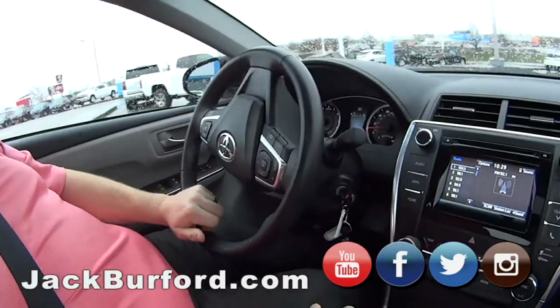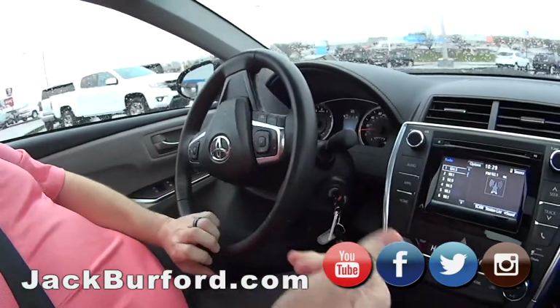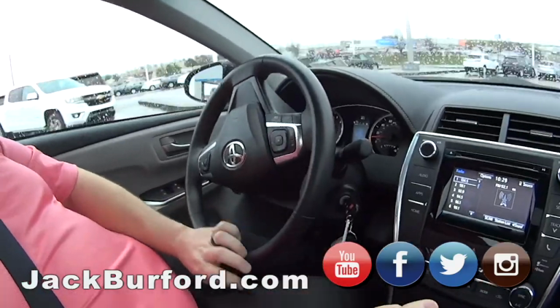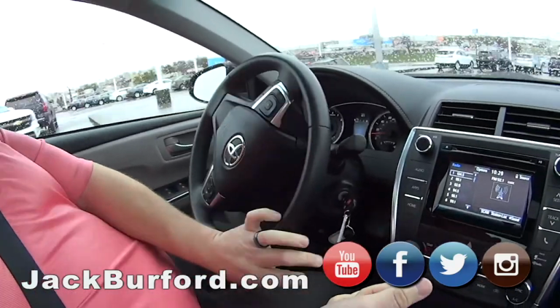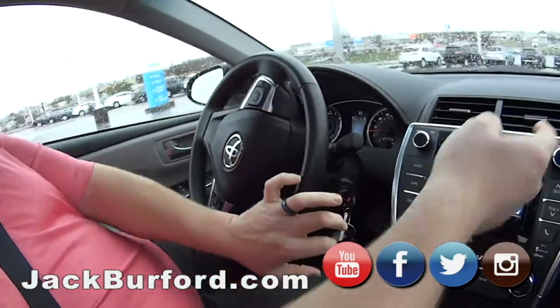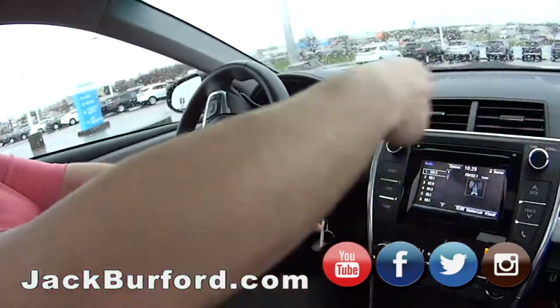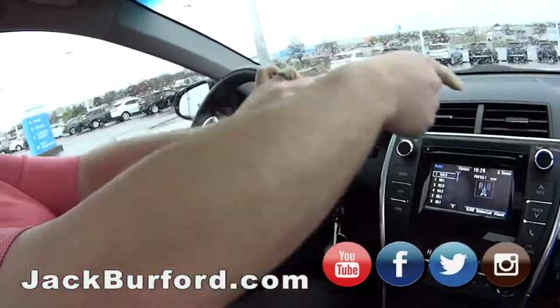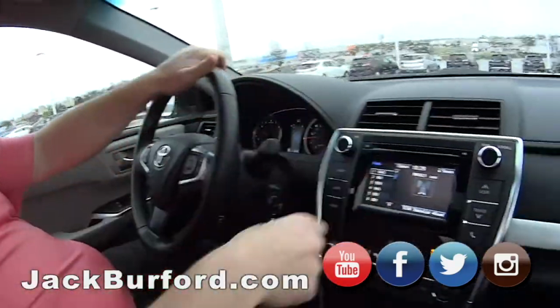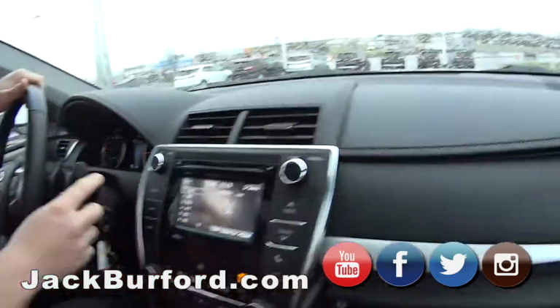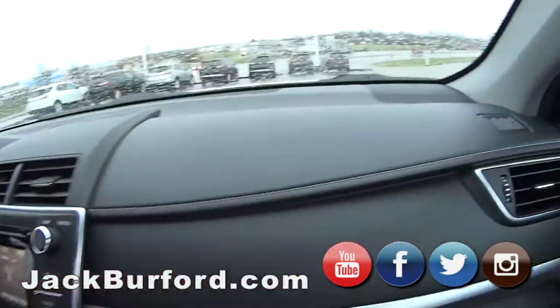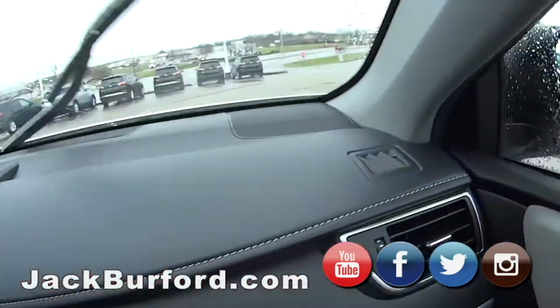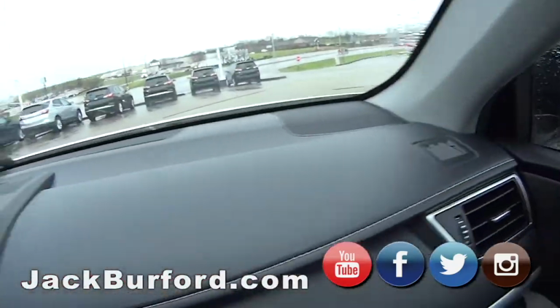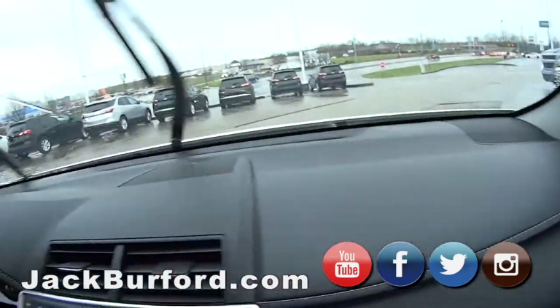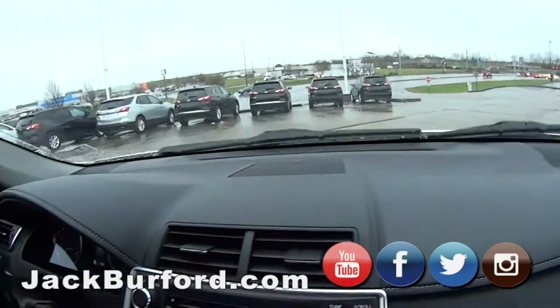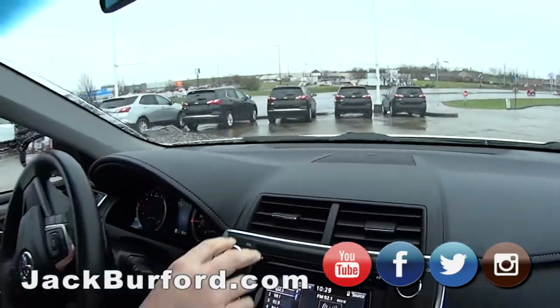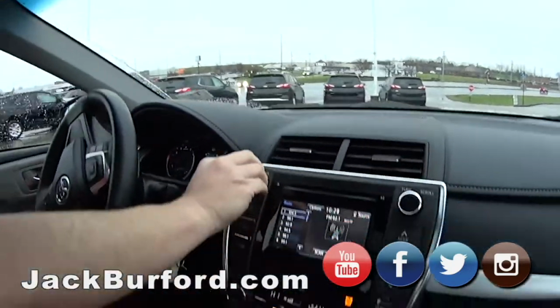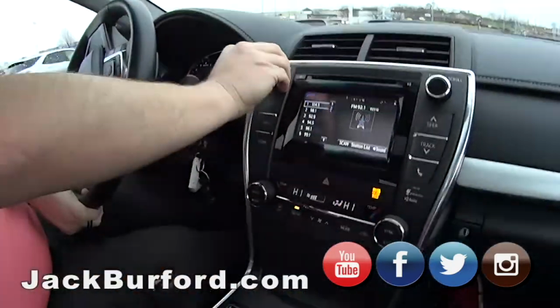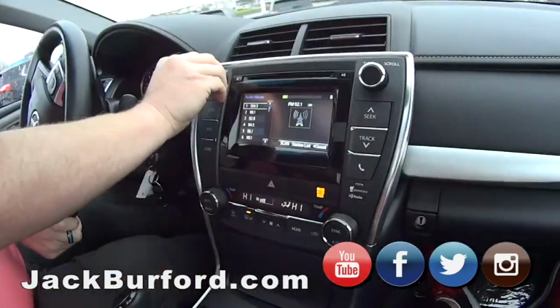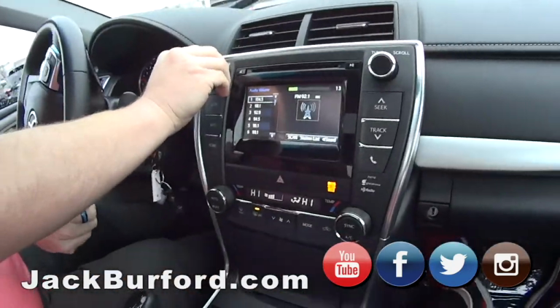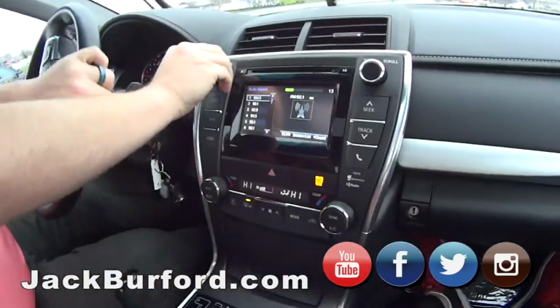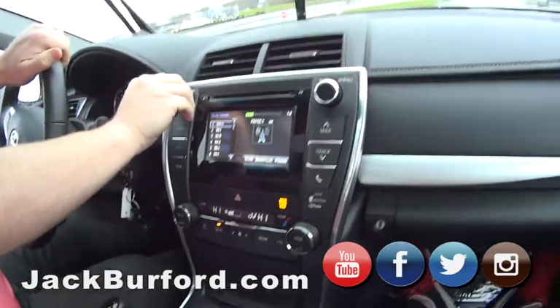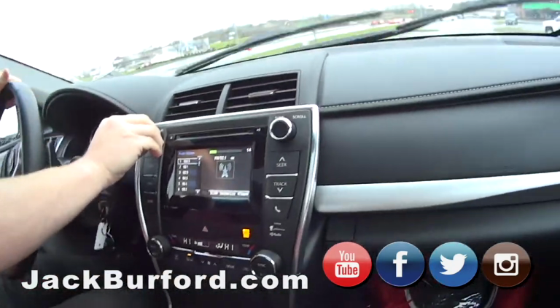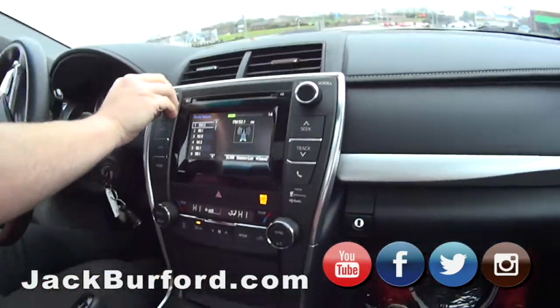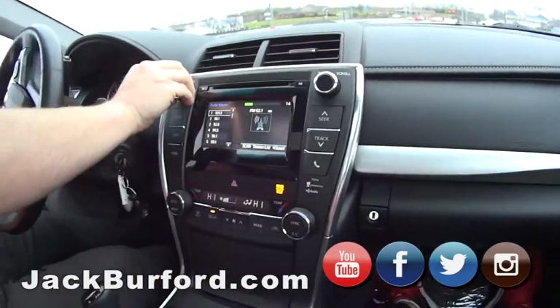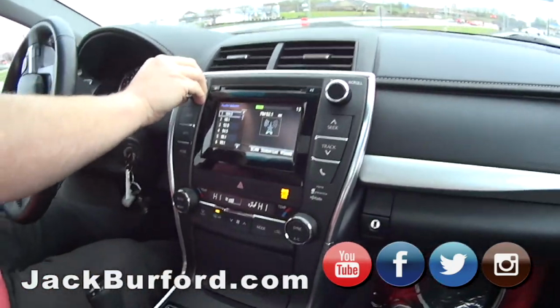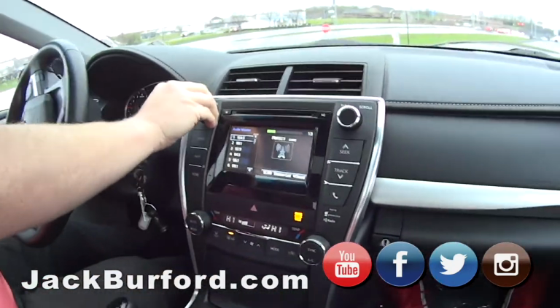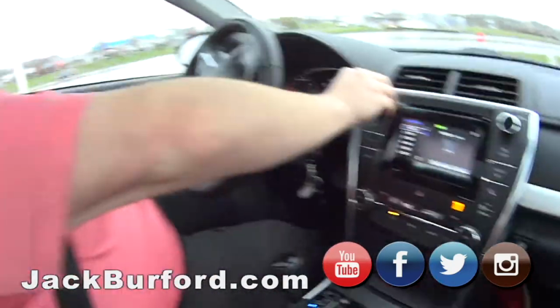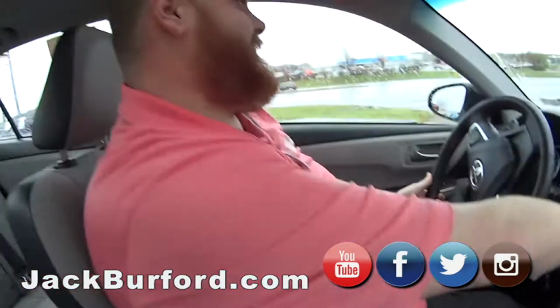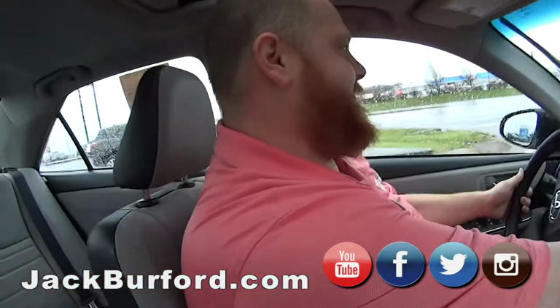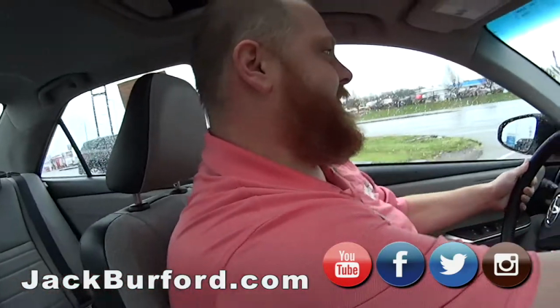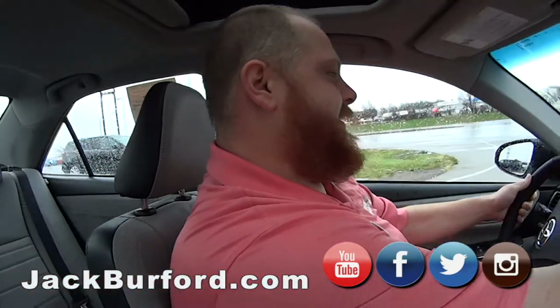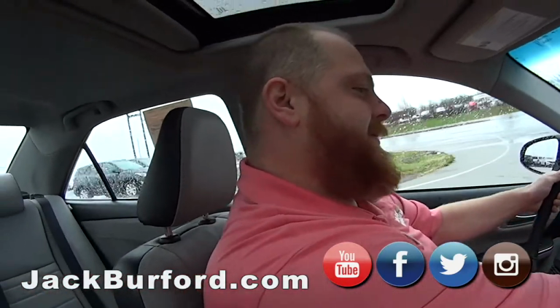Of course it's got the premium sound system. You've got three speakers right across the front right now. Let's turn it up and see what's on the radio.